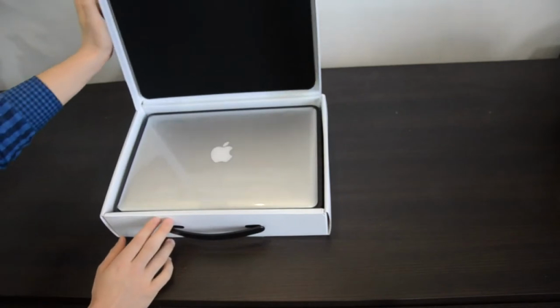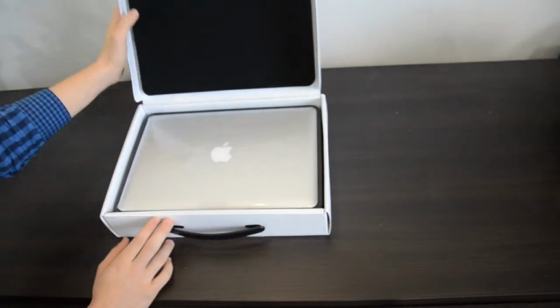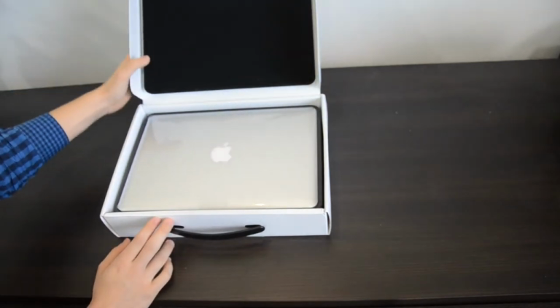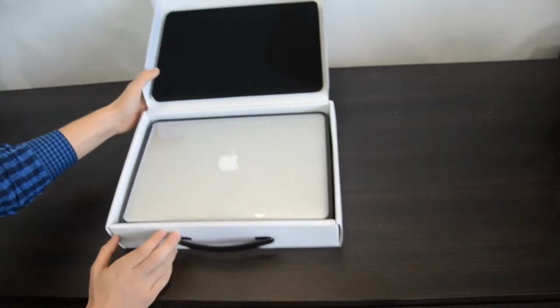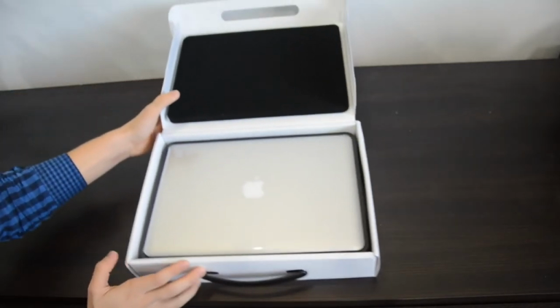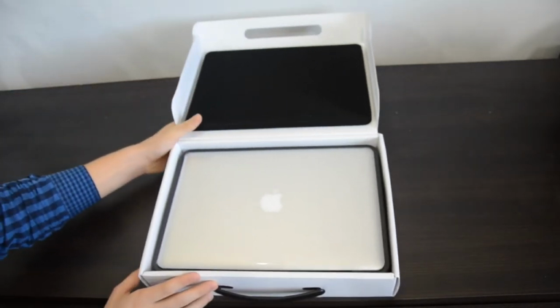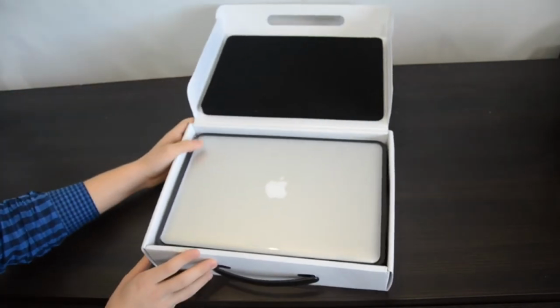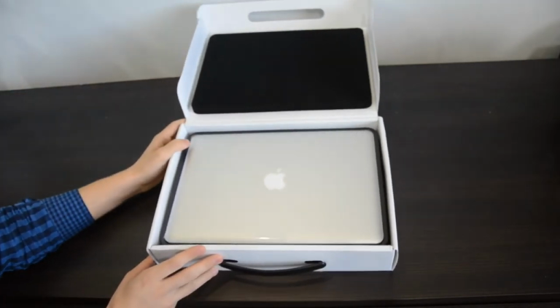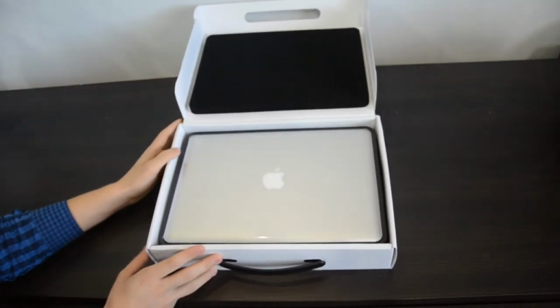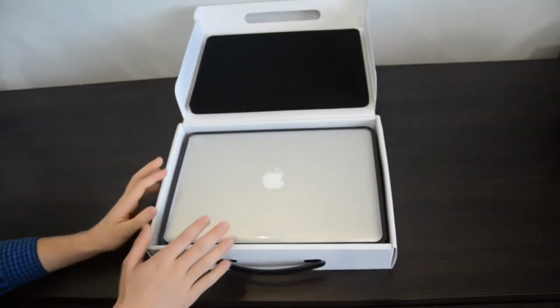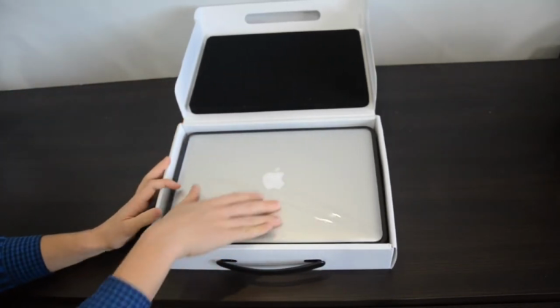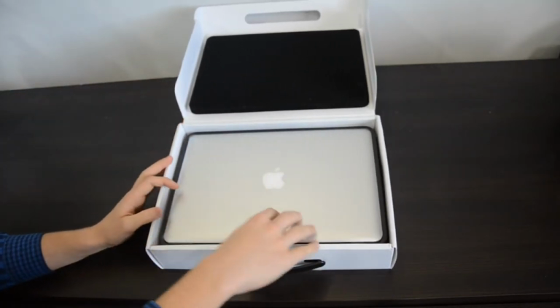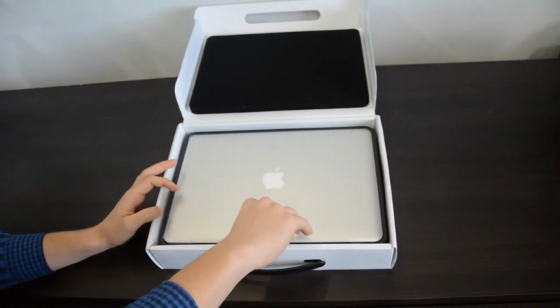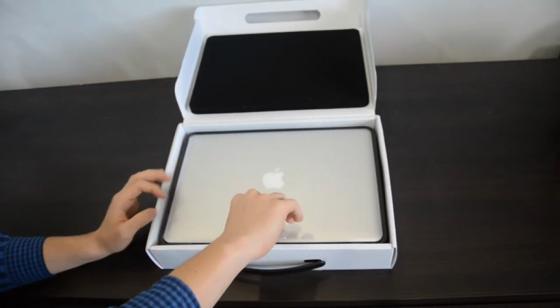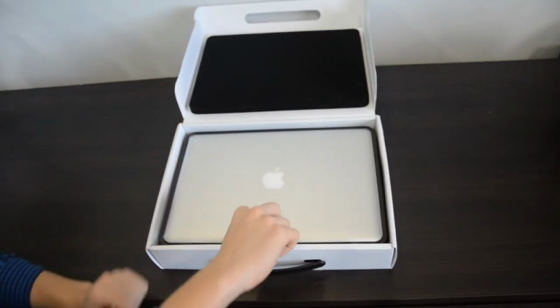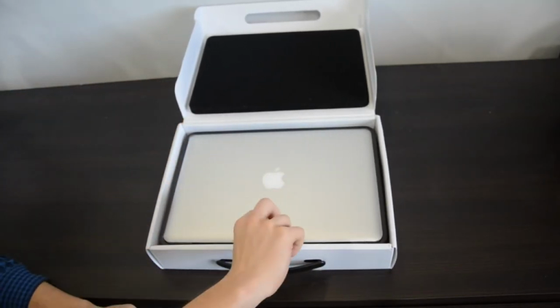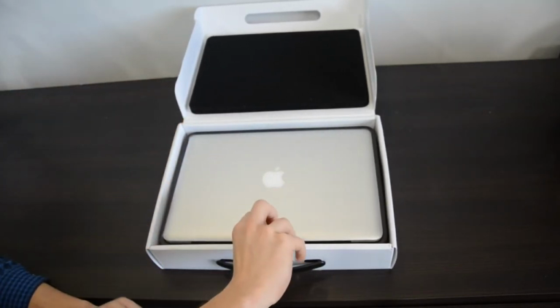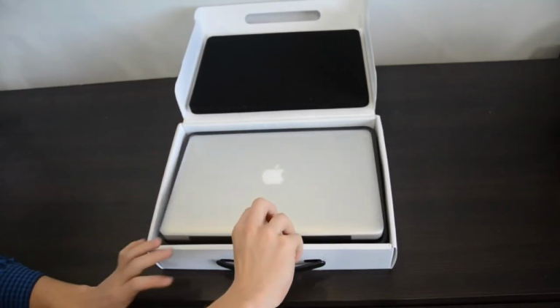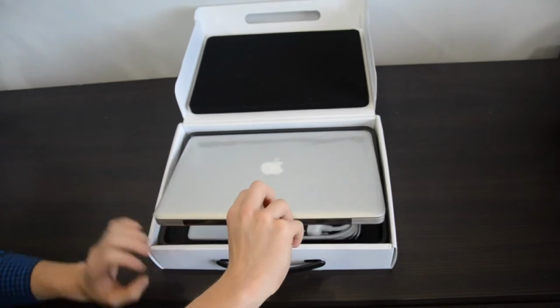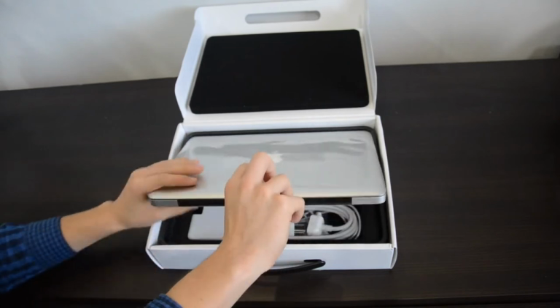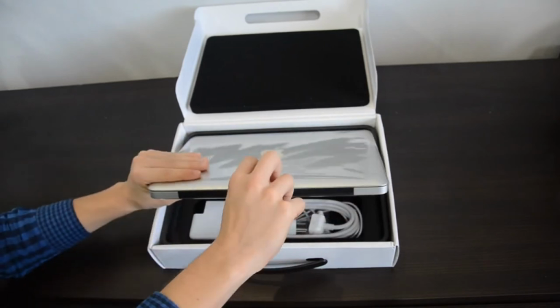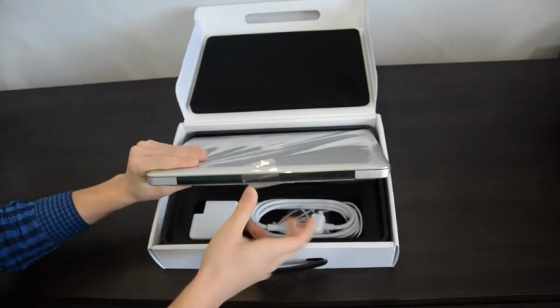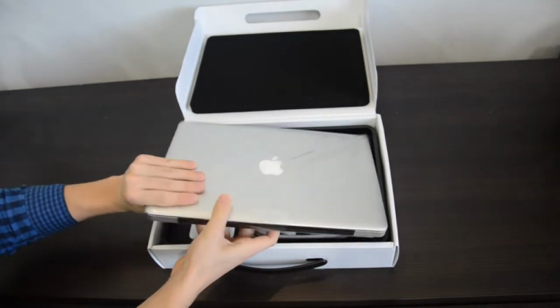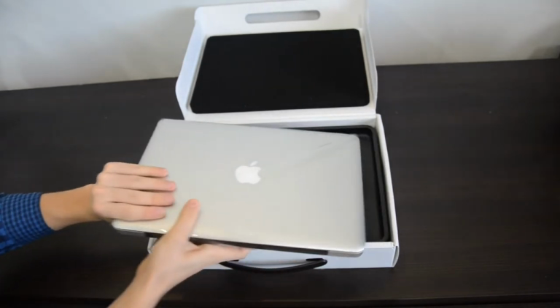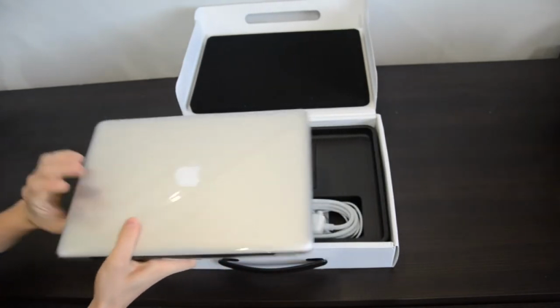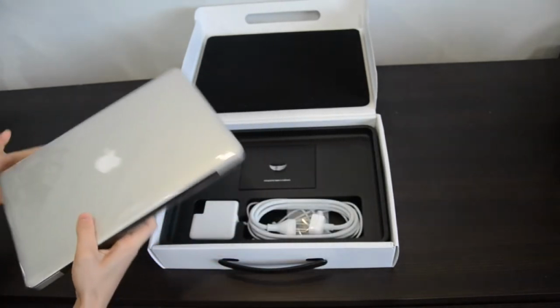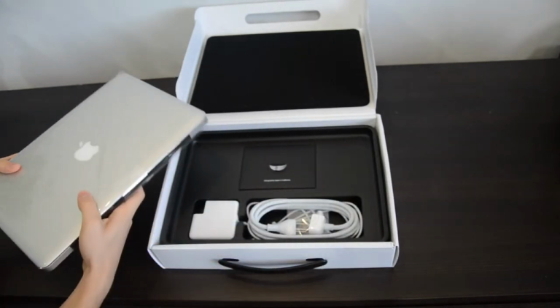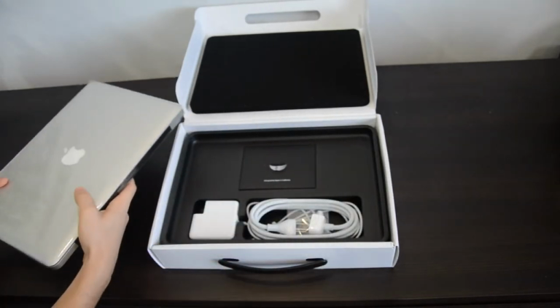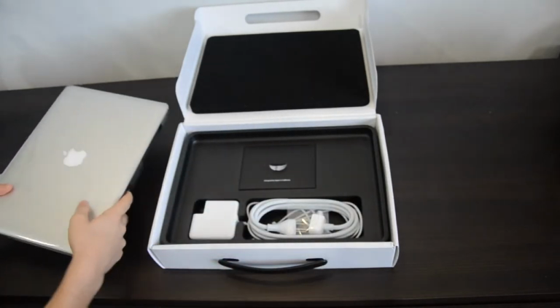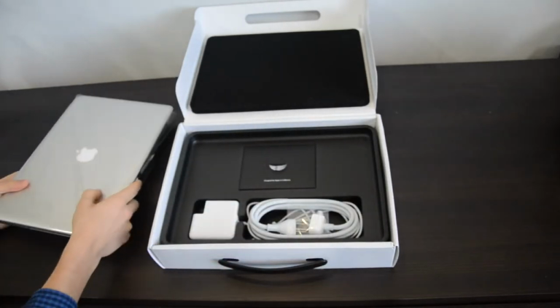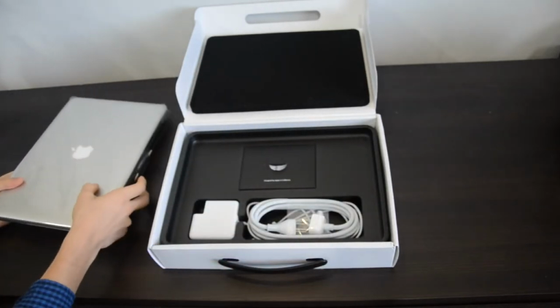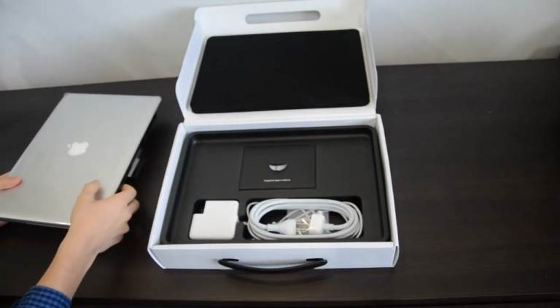Here on the side we have the MacBook Pro itself. Let's pull the tab — it's pretty heavy, I can tell you.